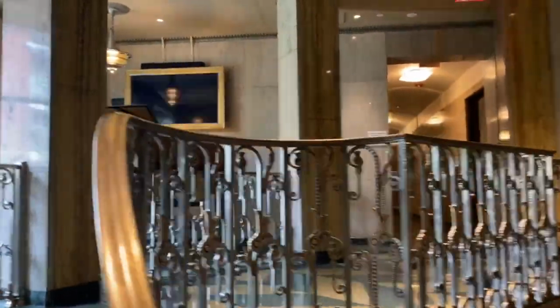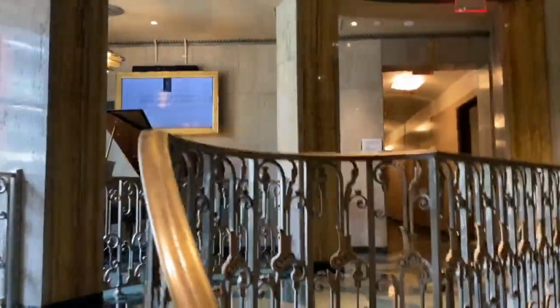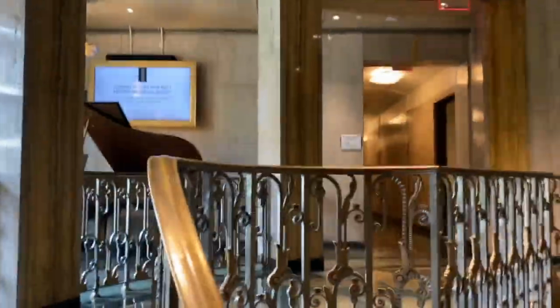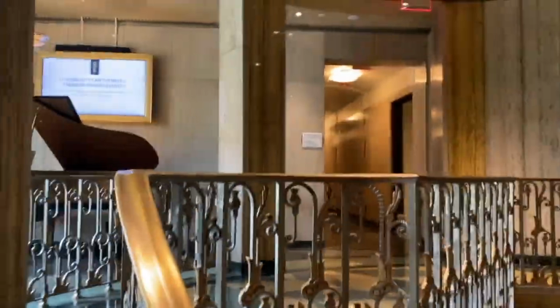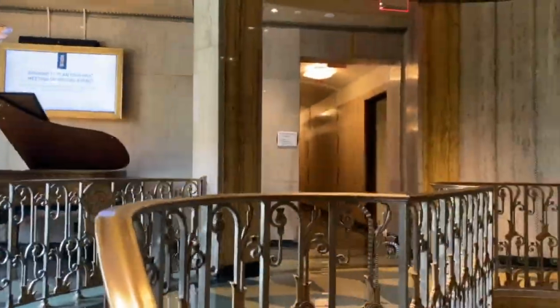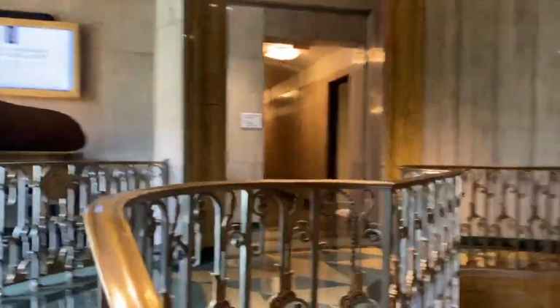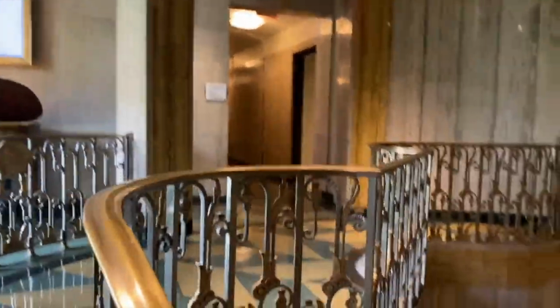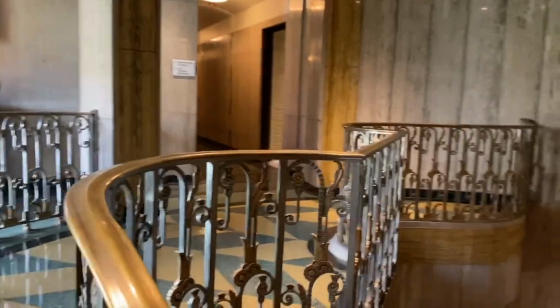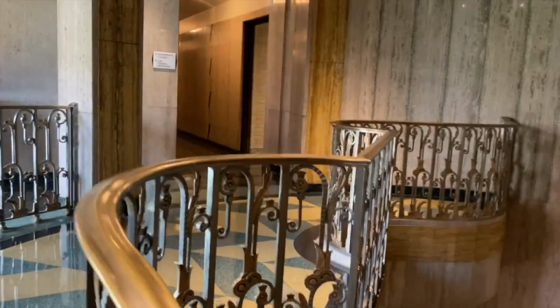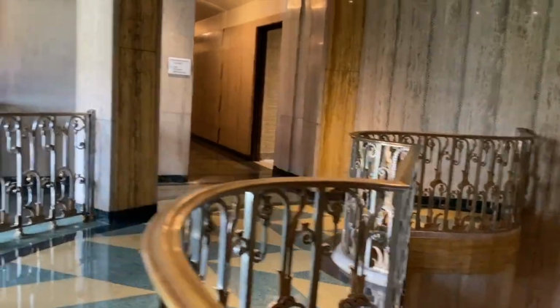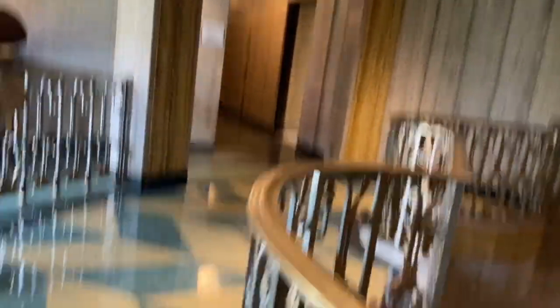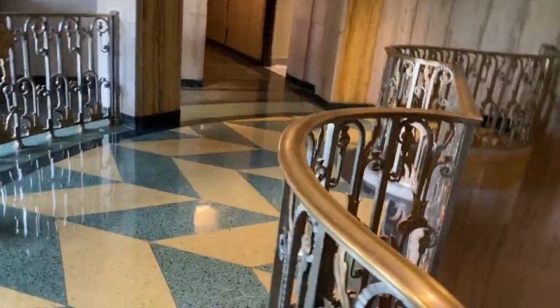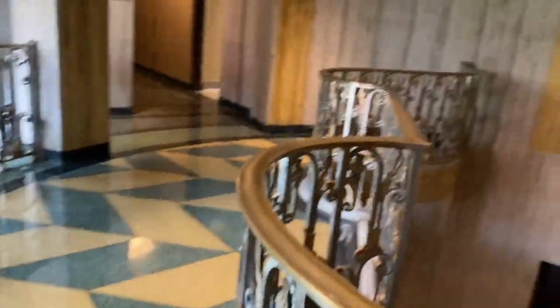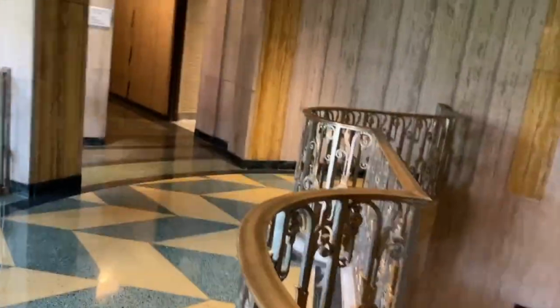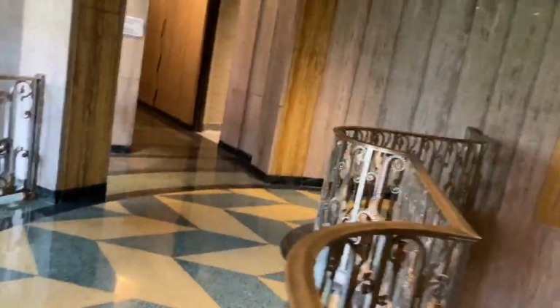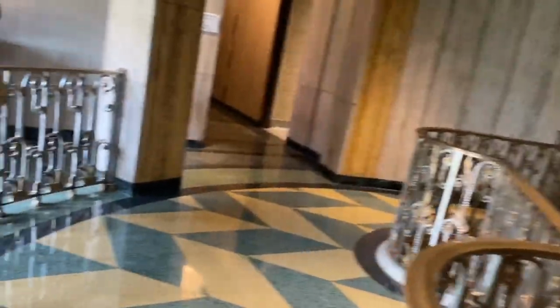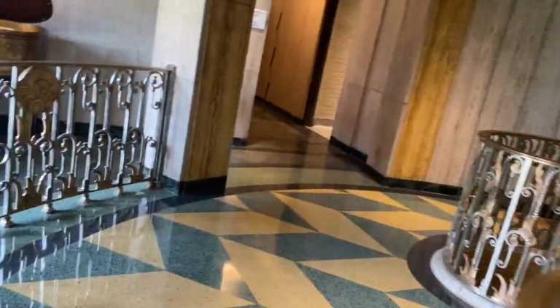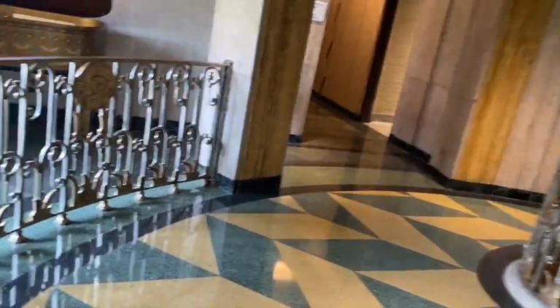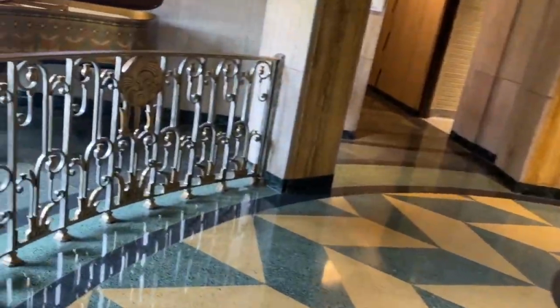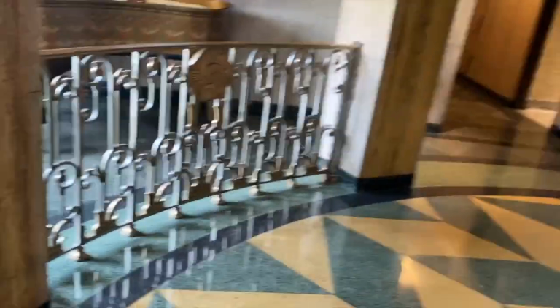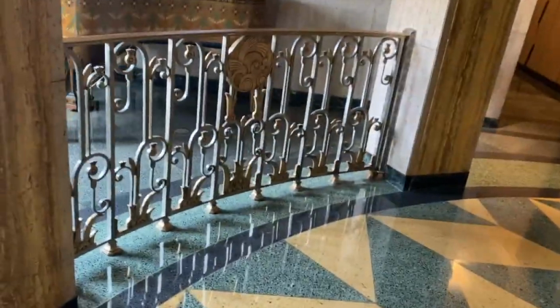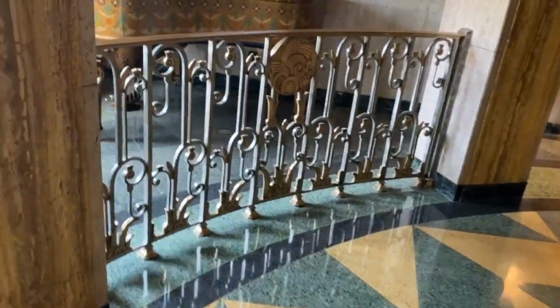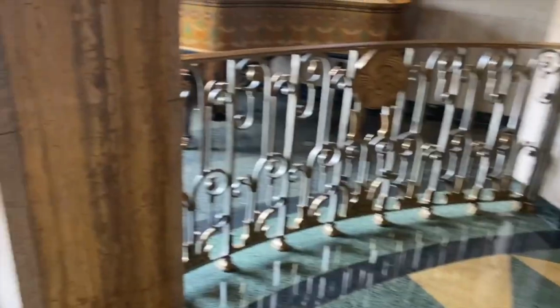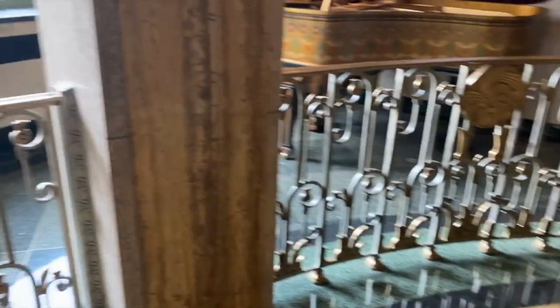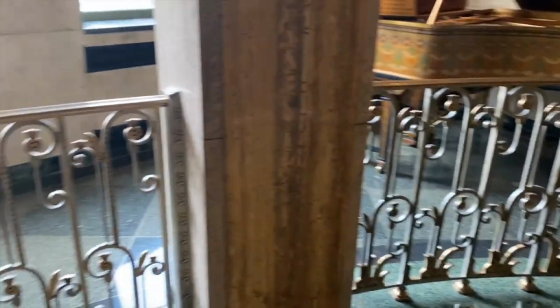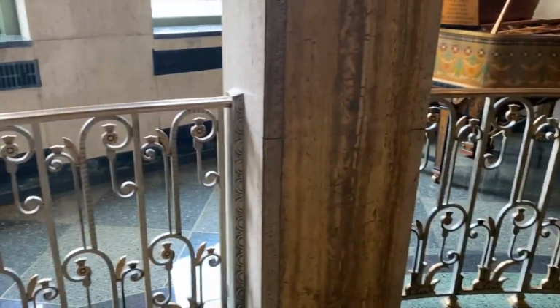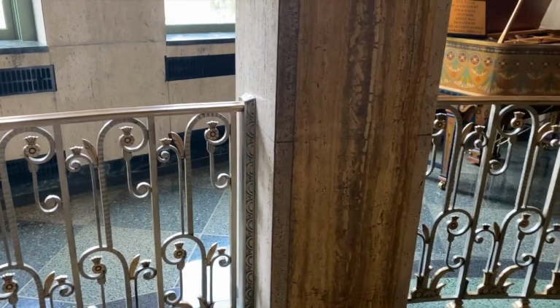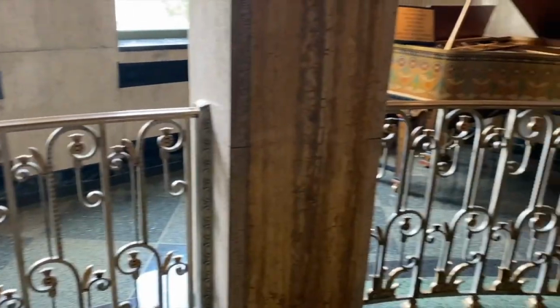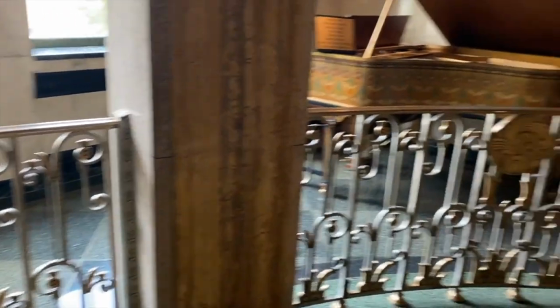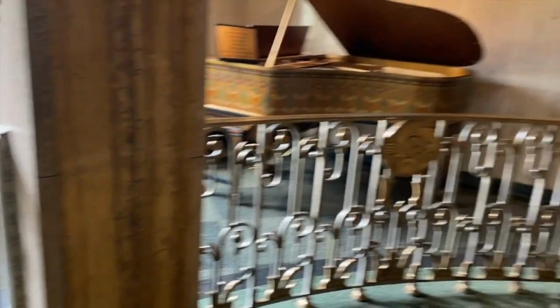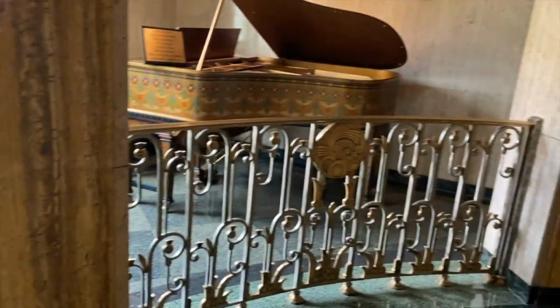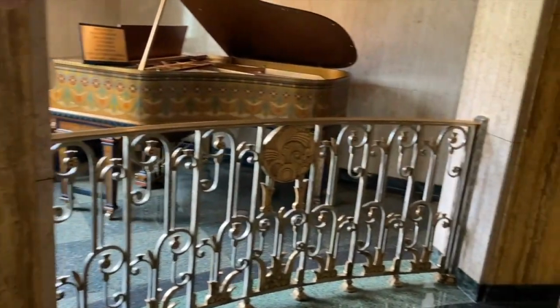Can you imagine working here and this was your place of employment — working inside an Art Deco monument? Which of course was just a piano.